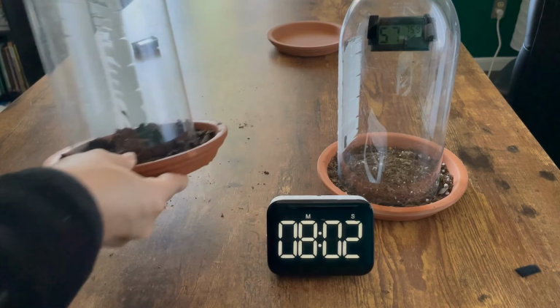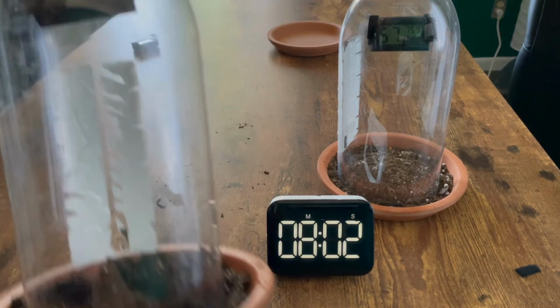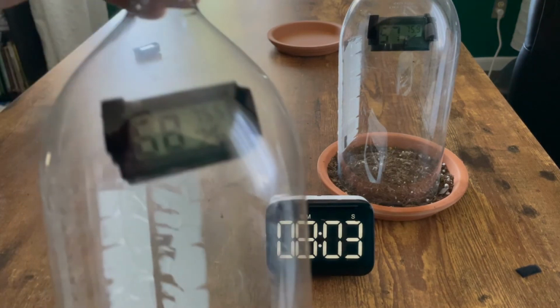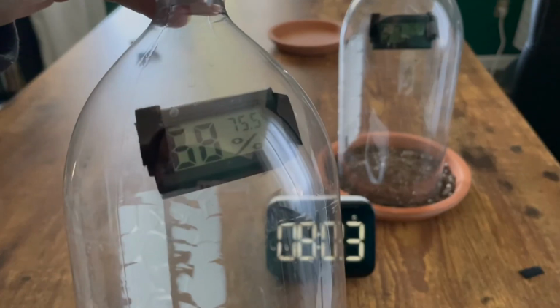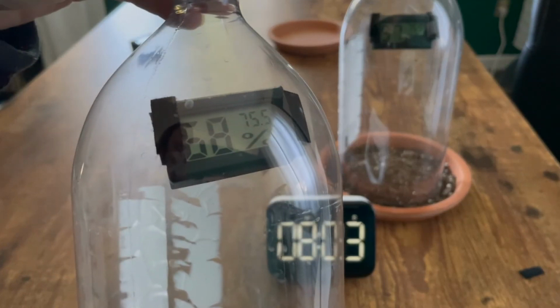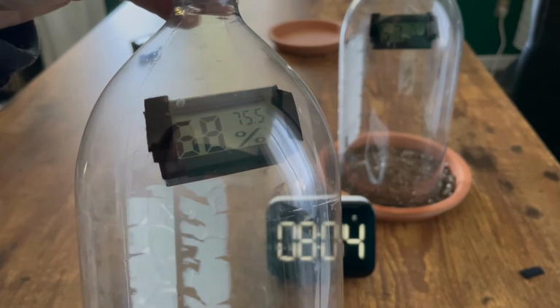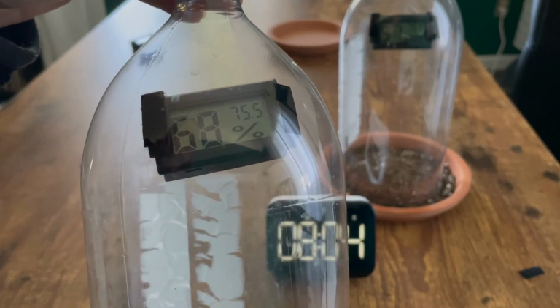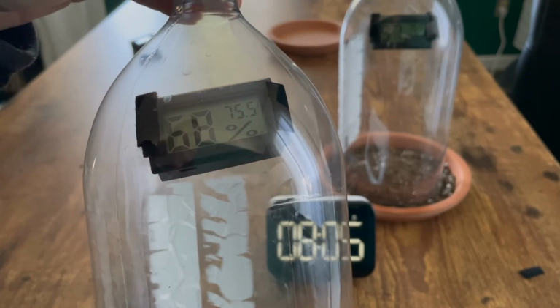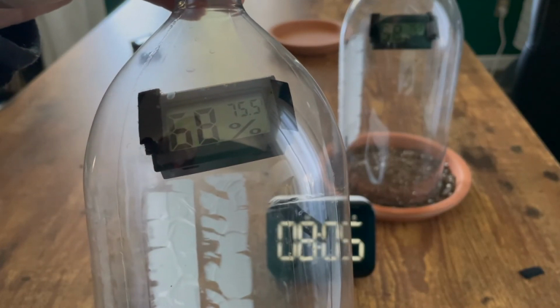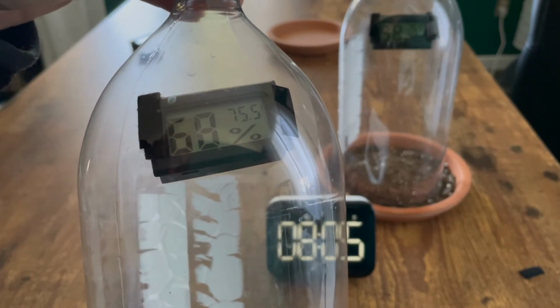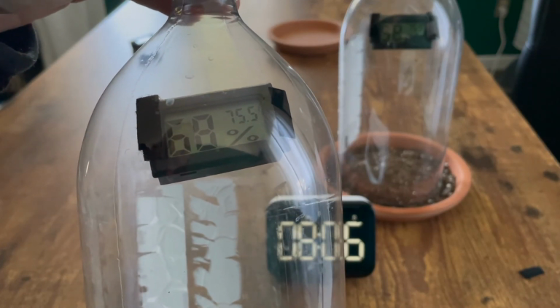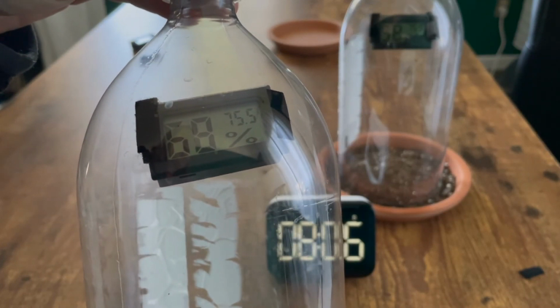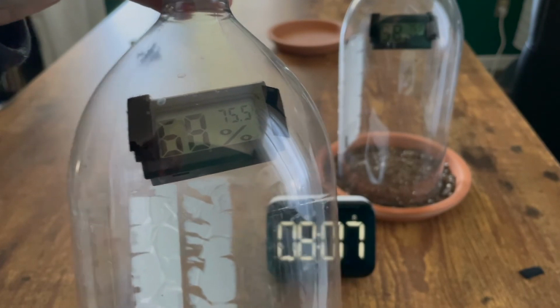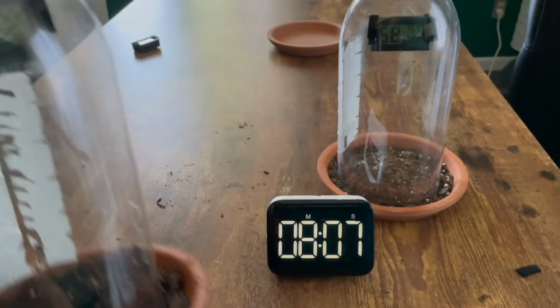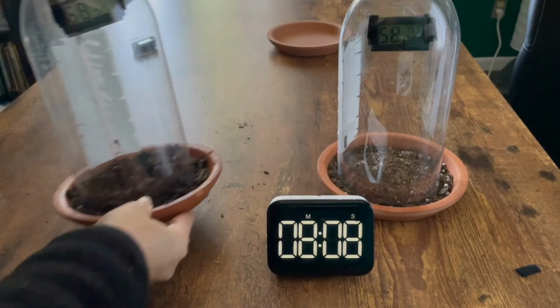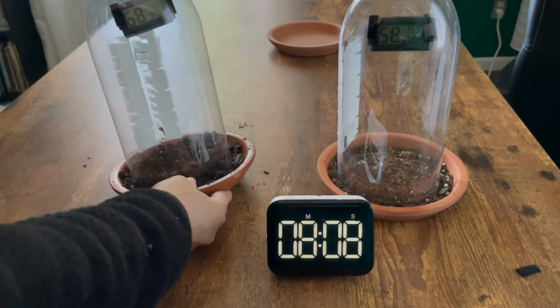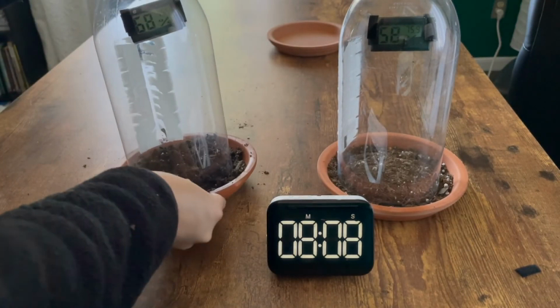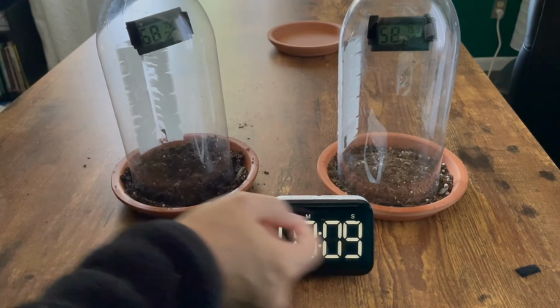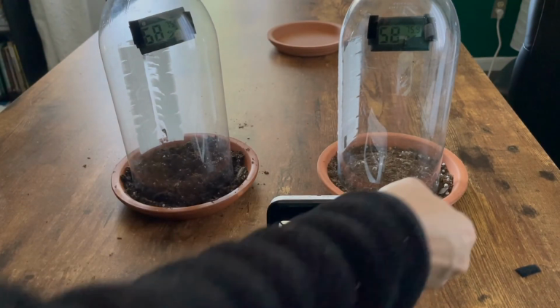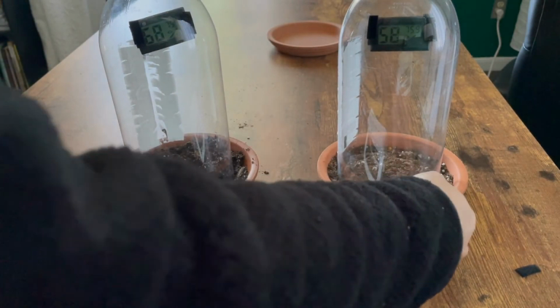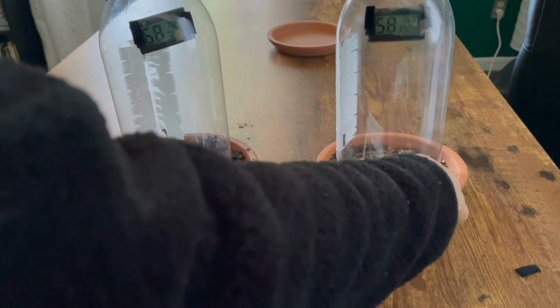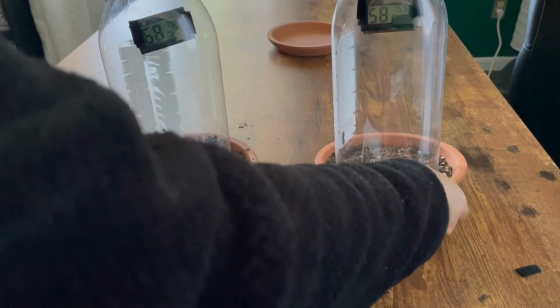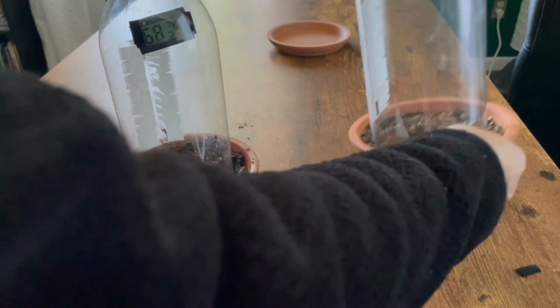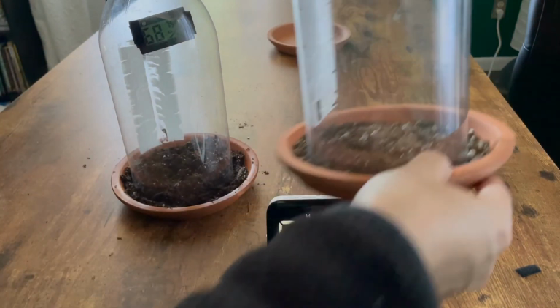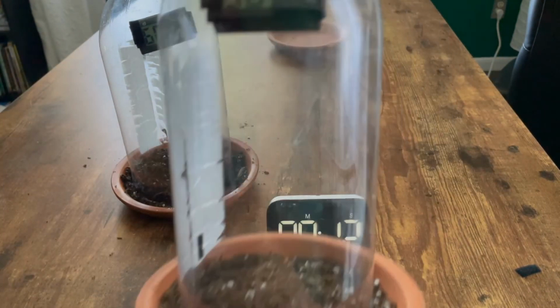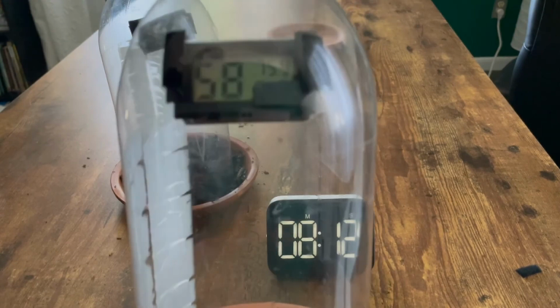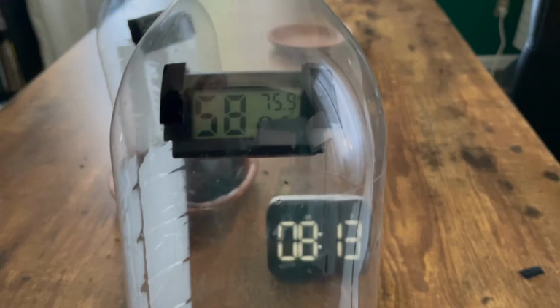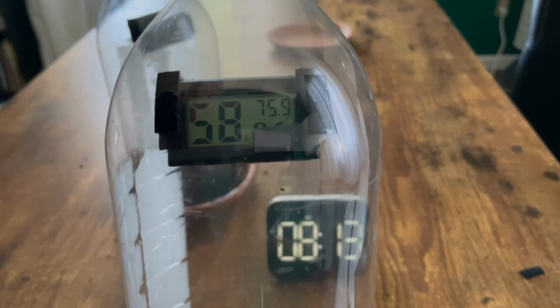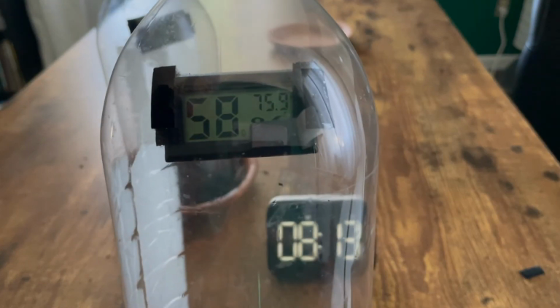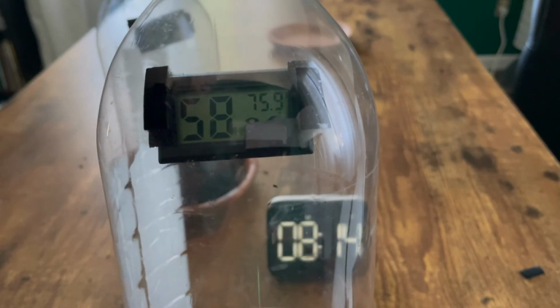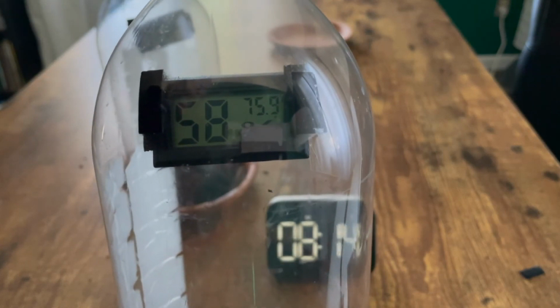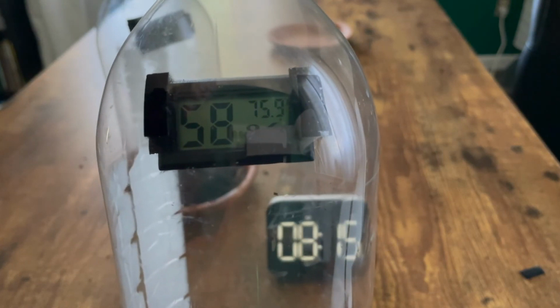At eight minutes, this is our moist soil reading, and this is our dry soil reading.